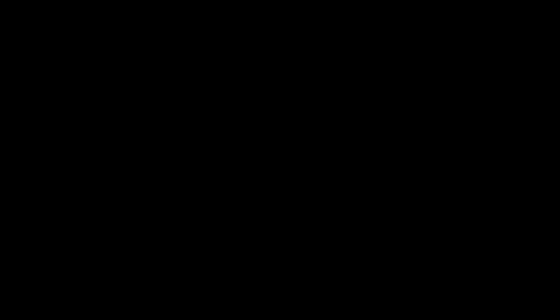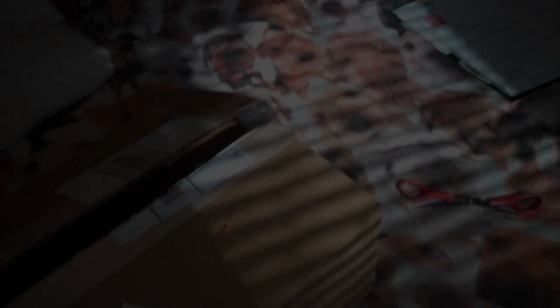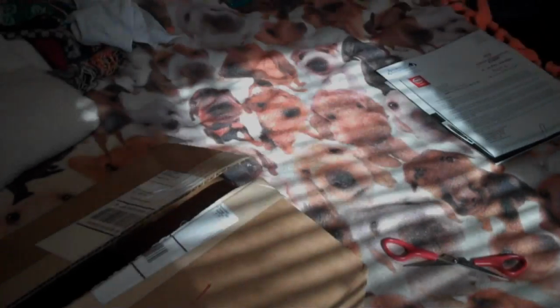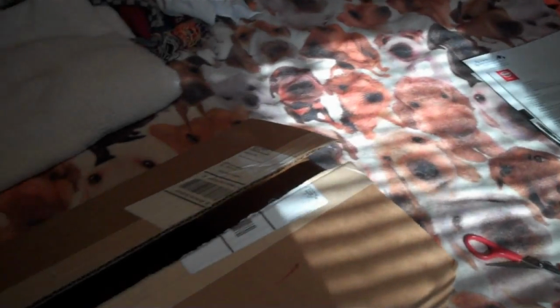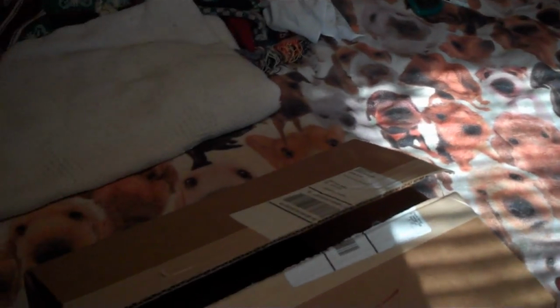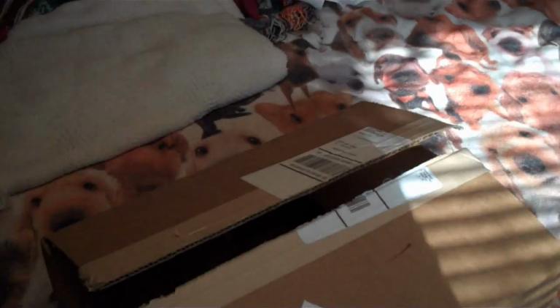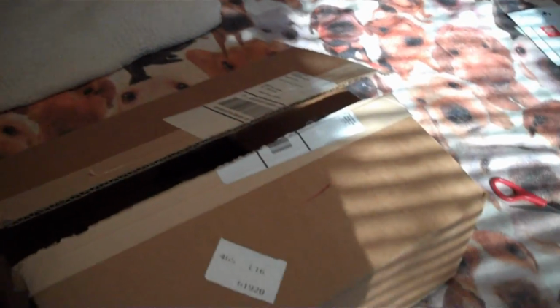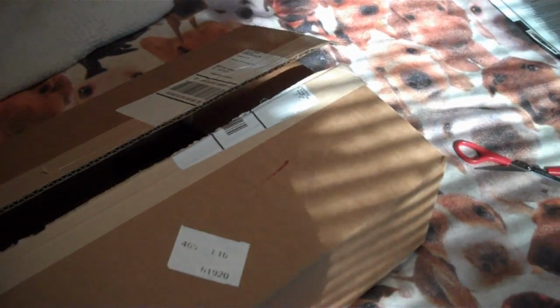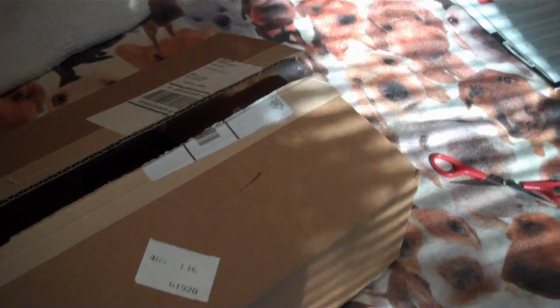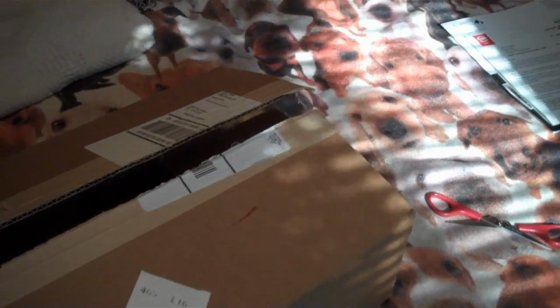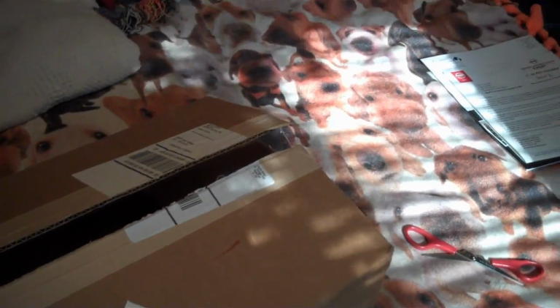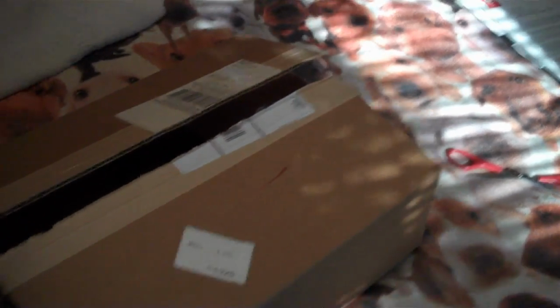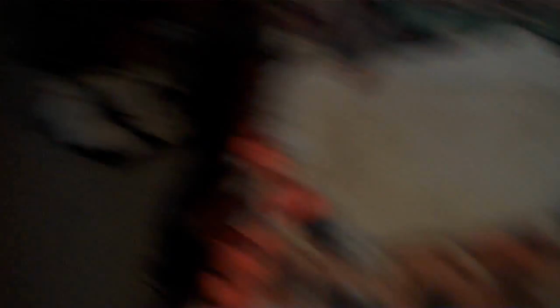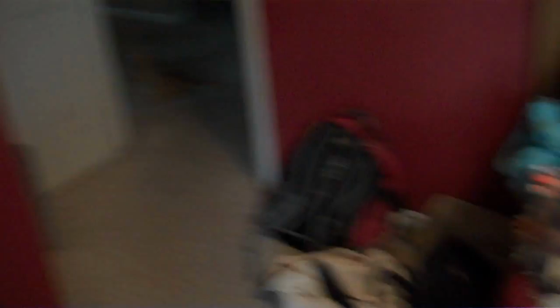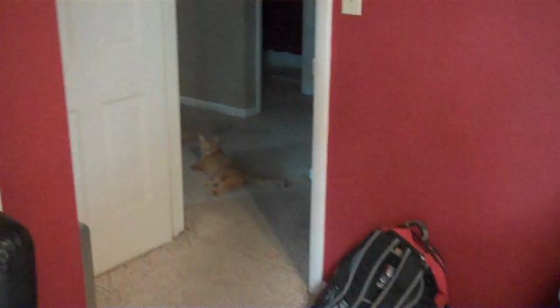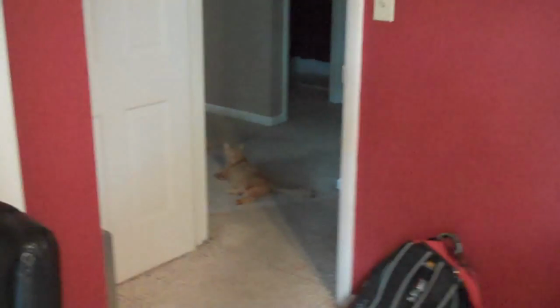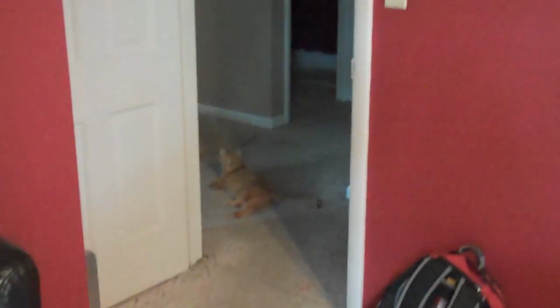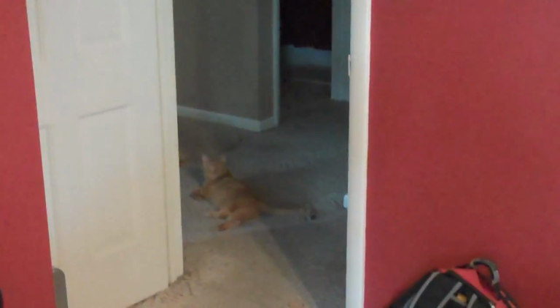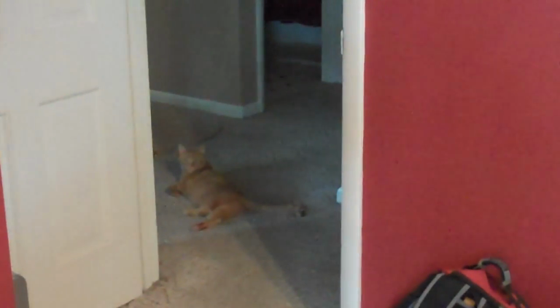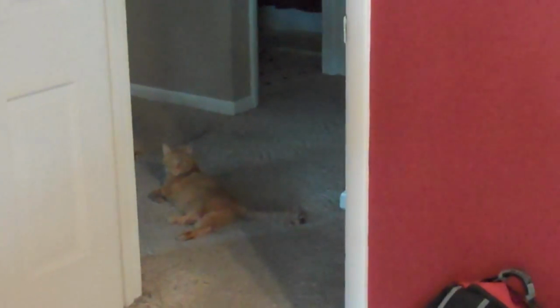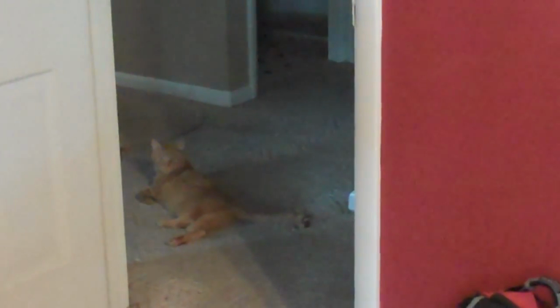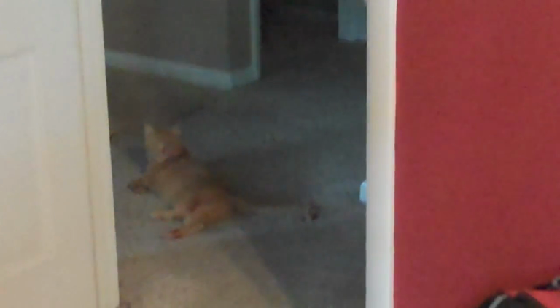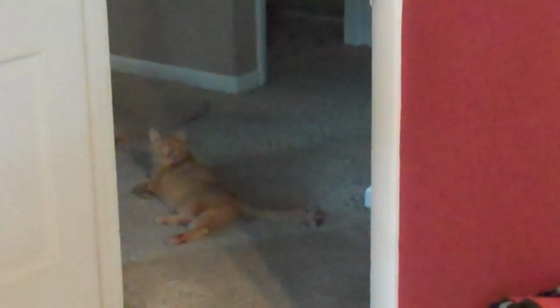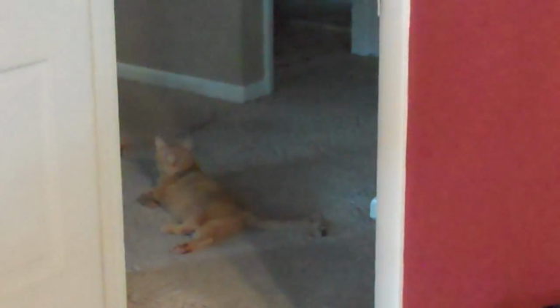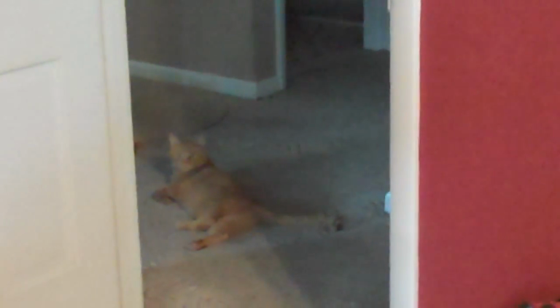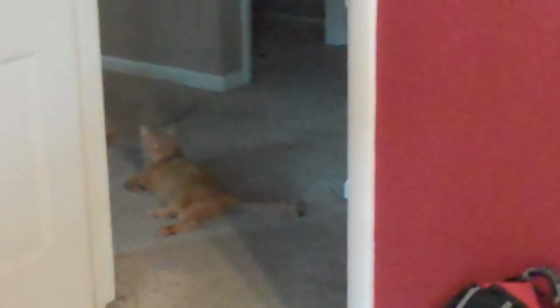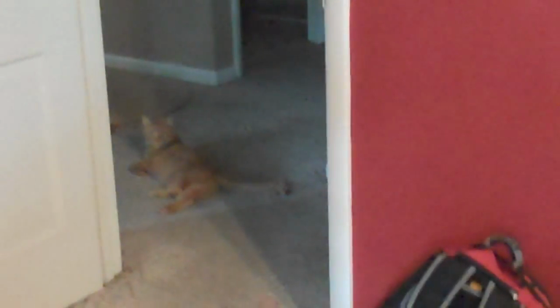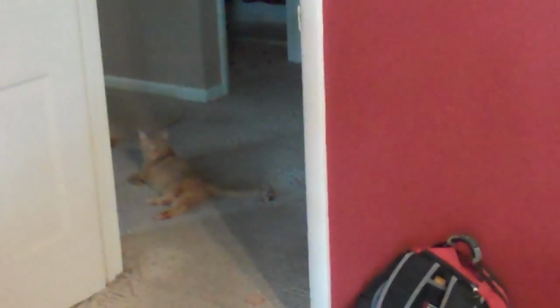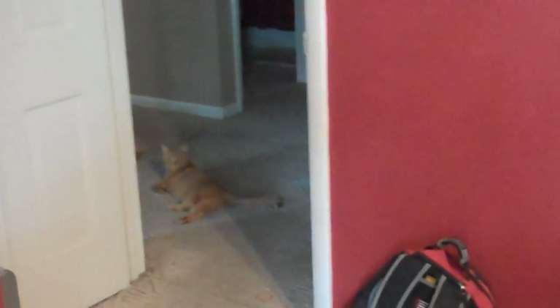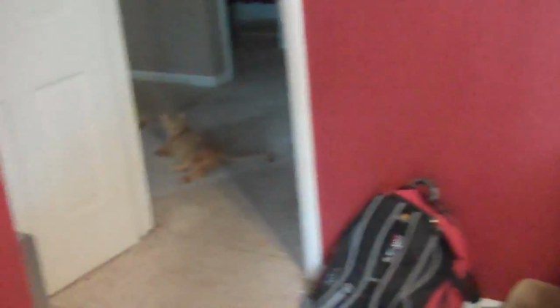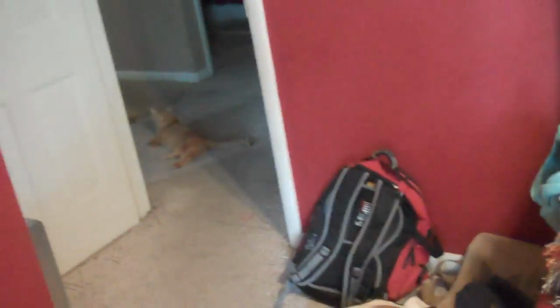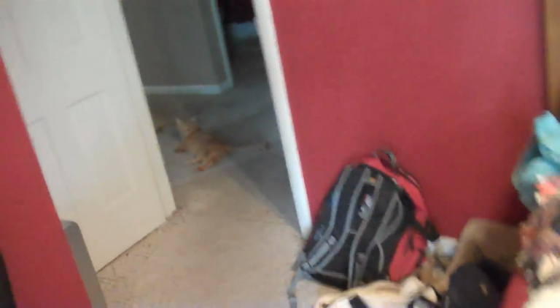Hey everybody, Sgt. Pope here, and I got another unboxing video. That is Goose — he's actually not all over me right now, but he's still watching.